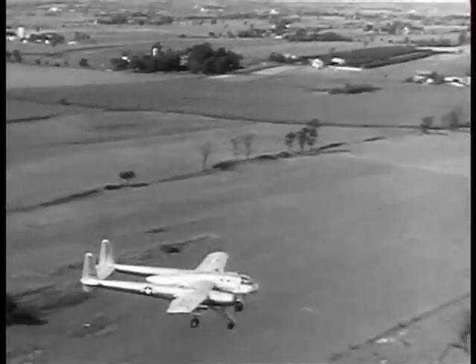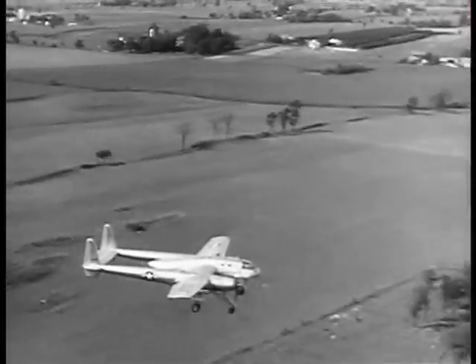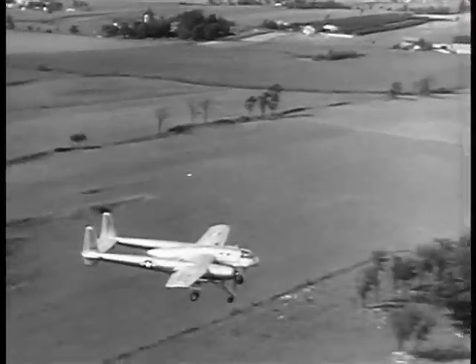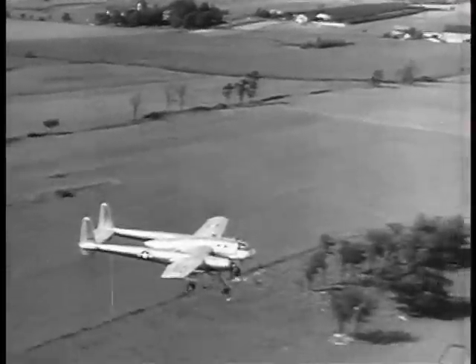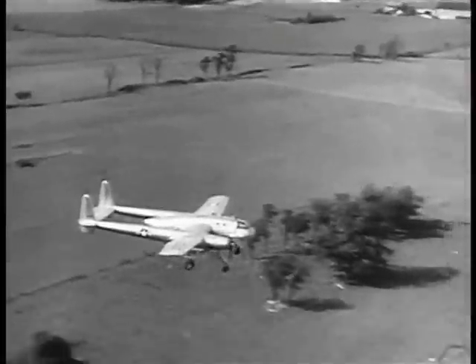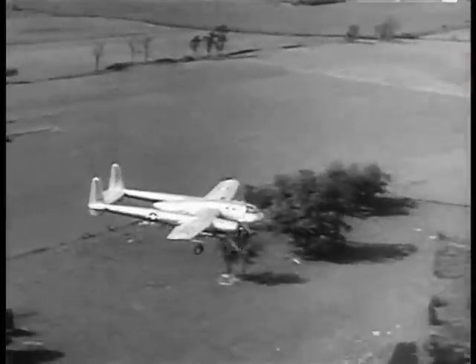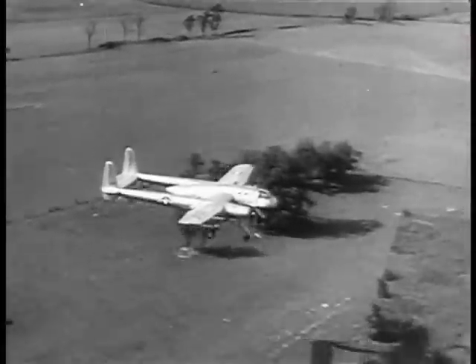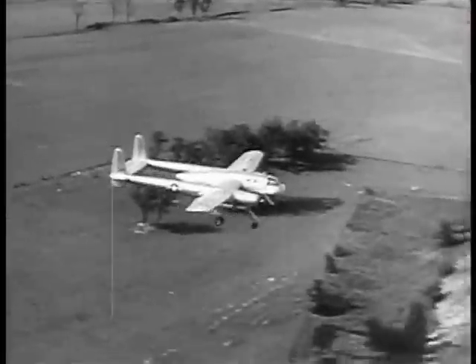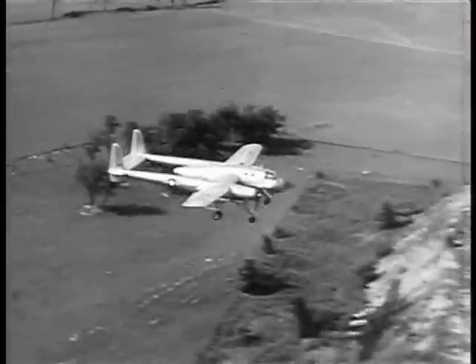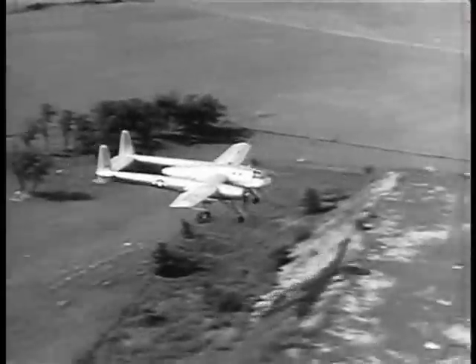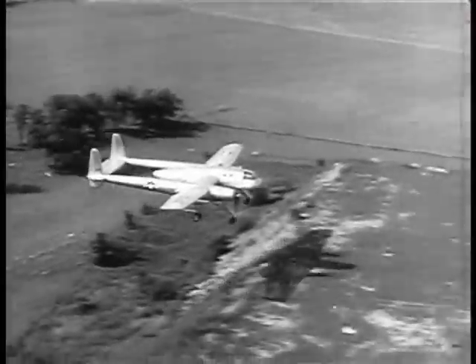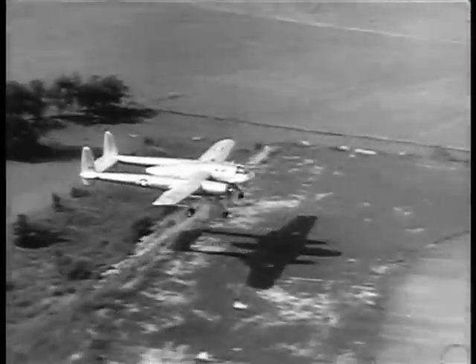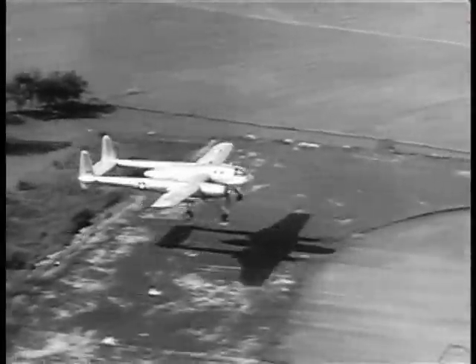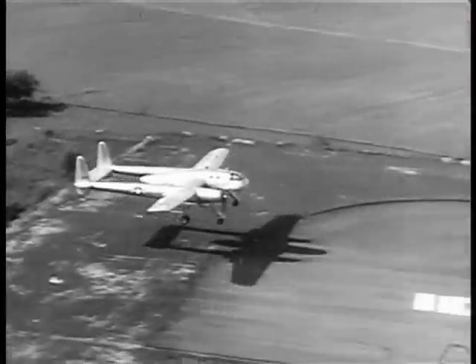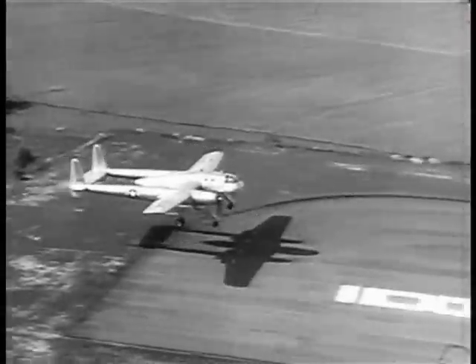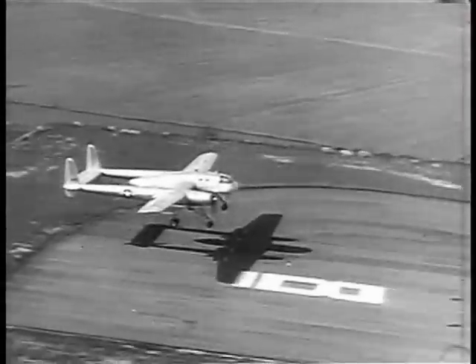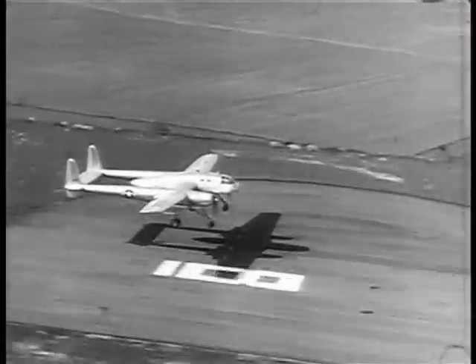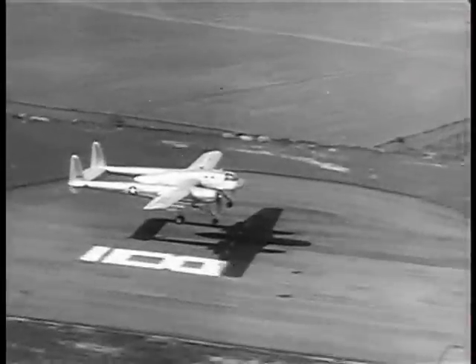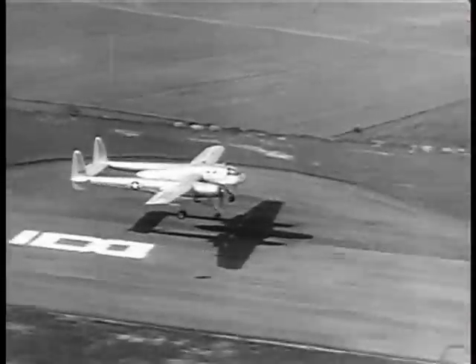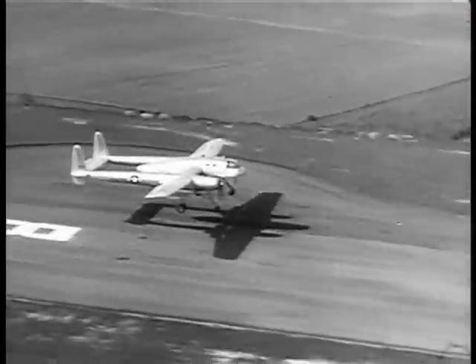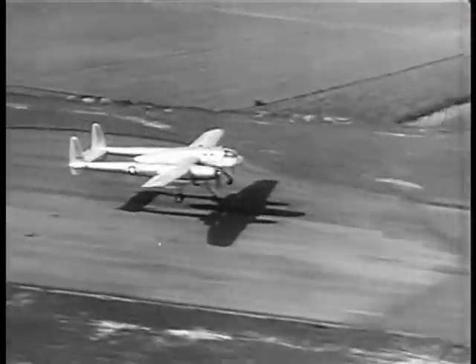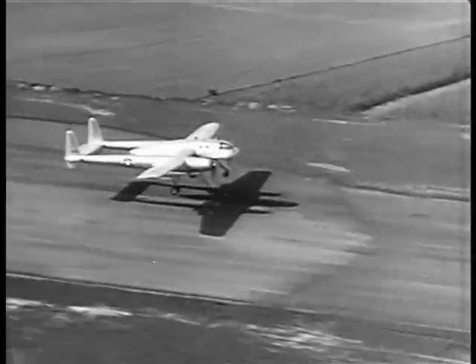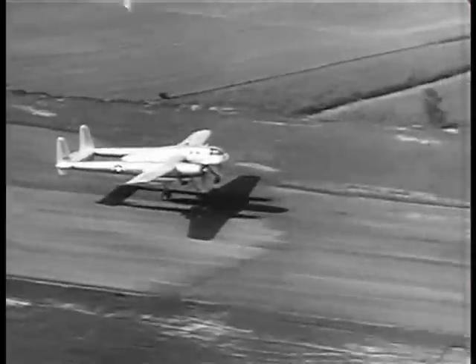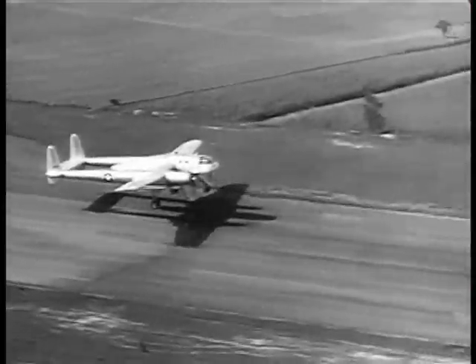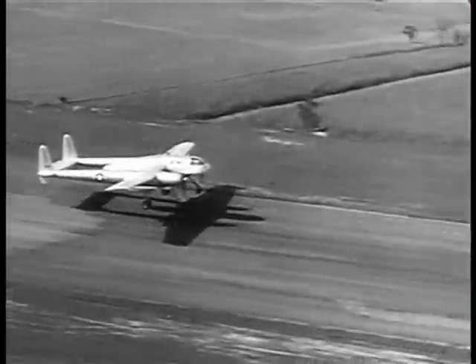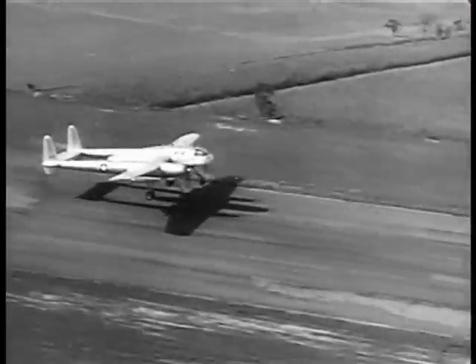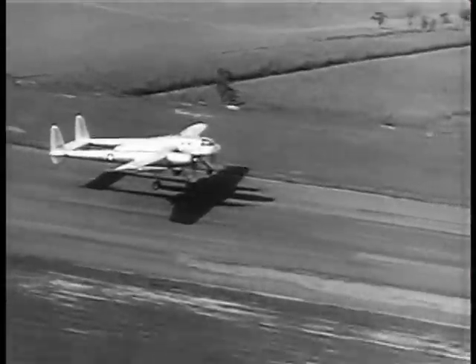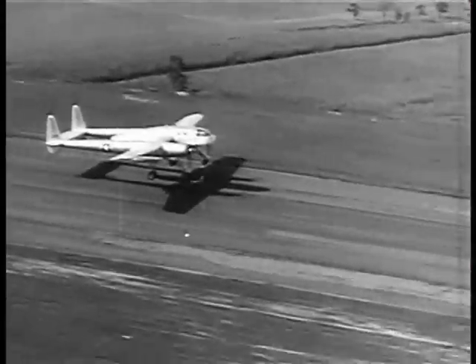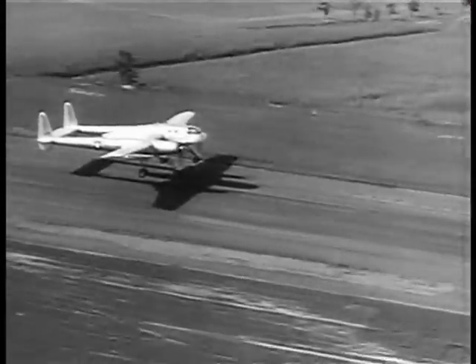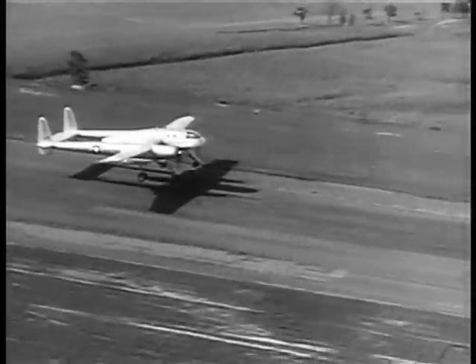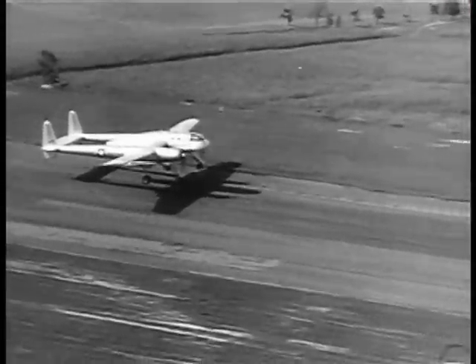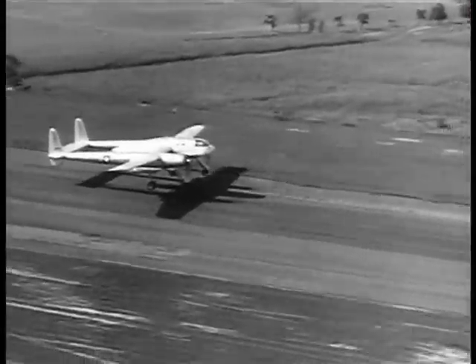This airplane opens a new field for aviation. The cargo pack is to aircraft what the trailer is to highway trucks.